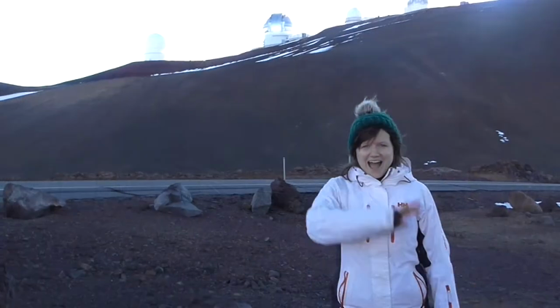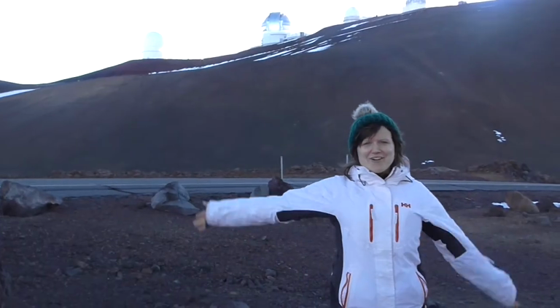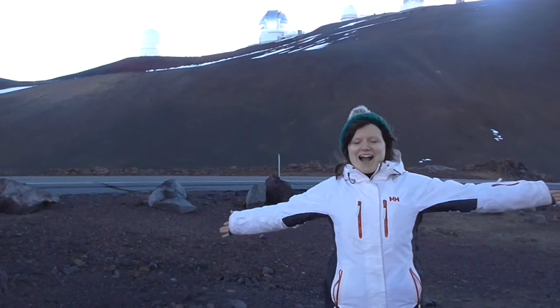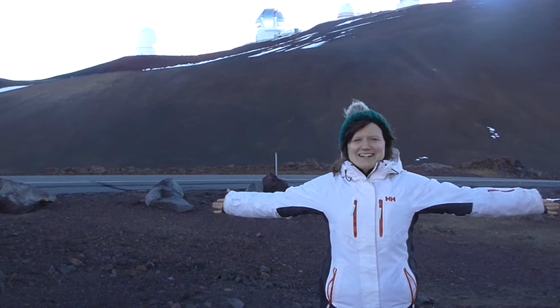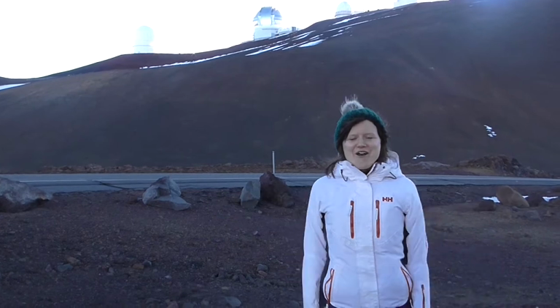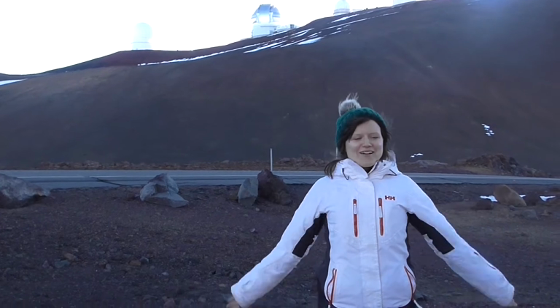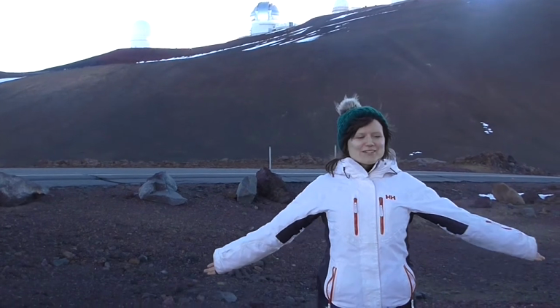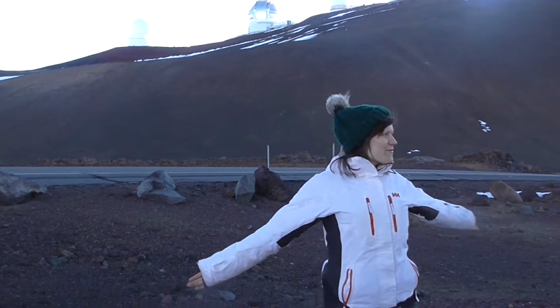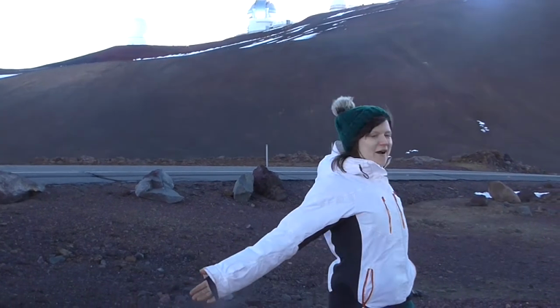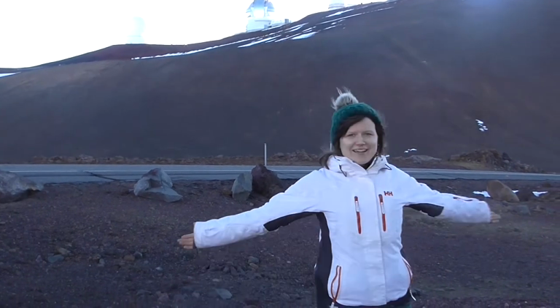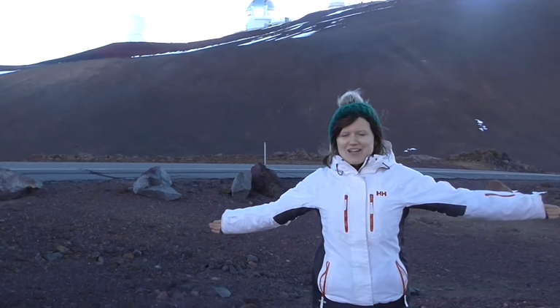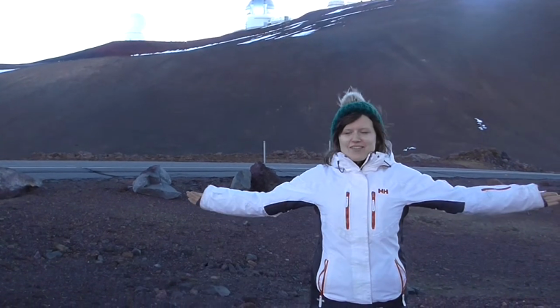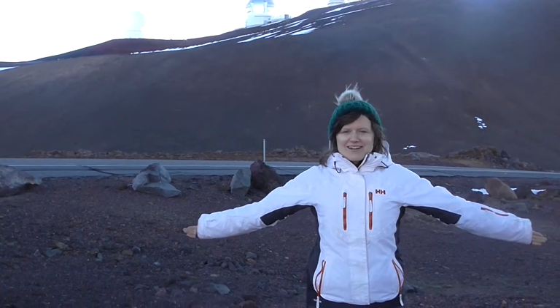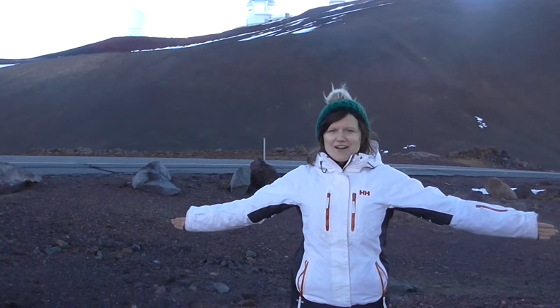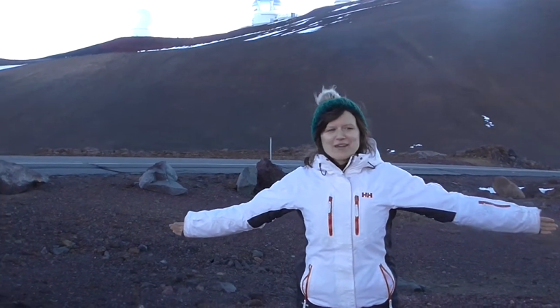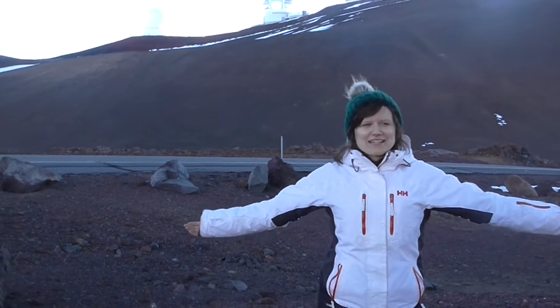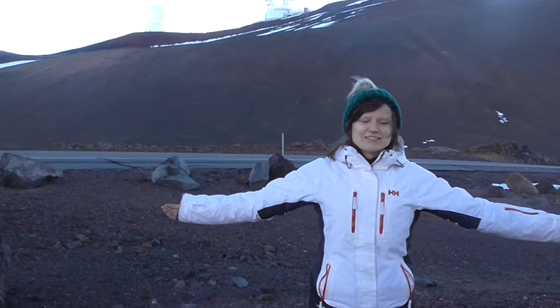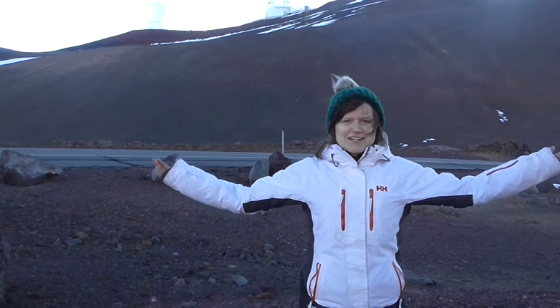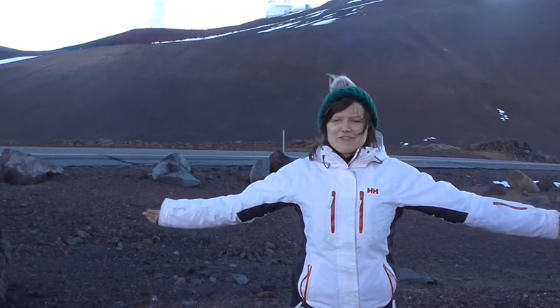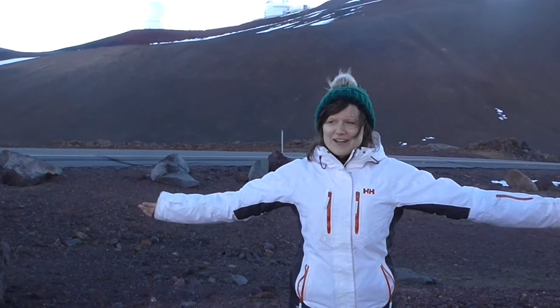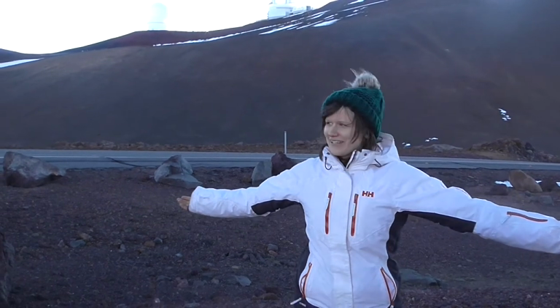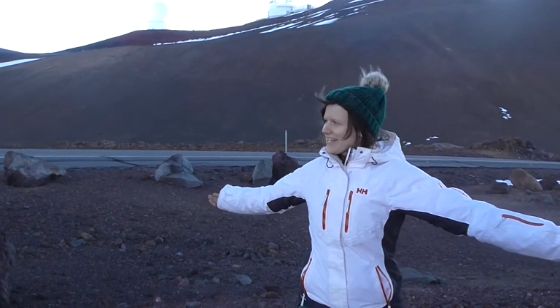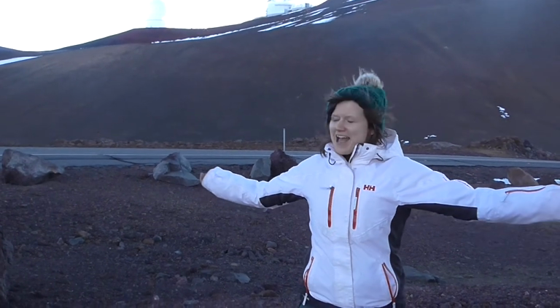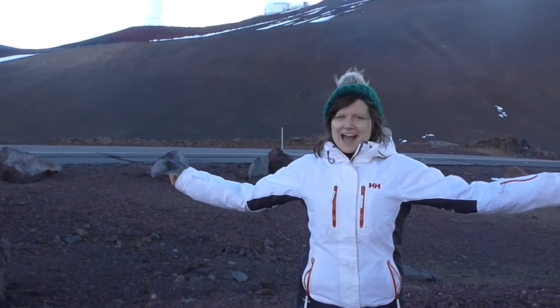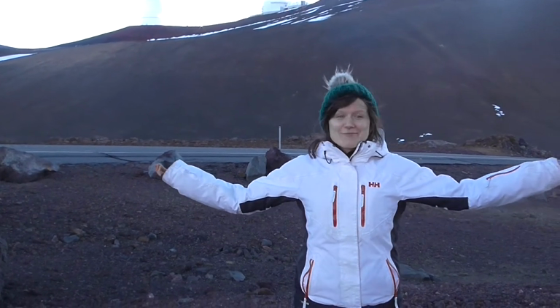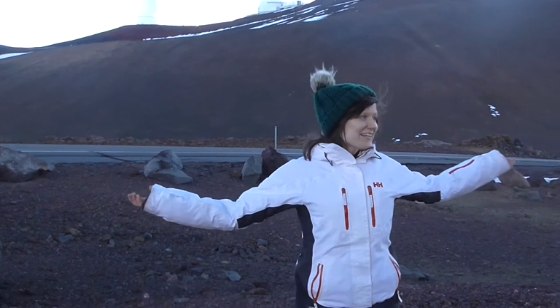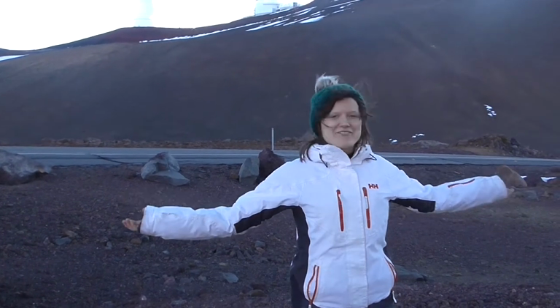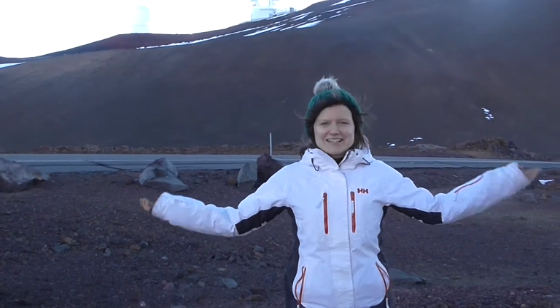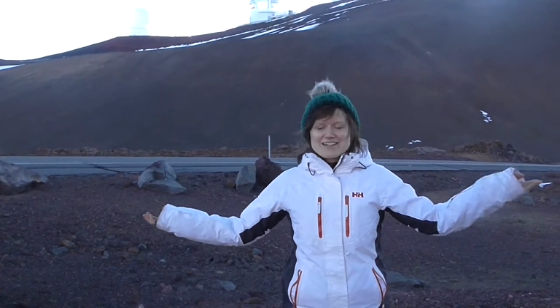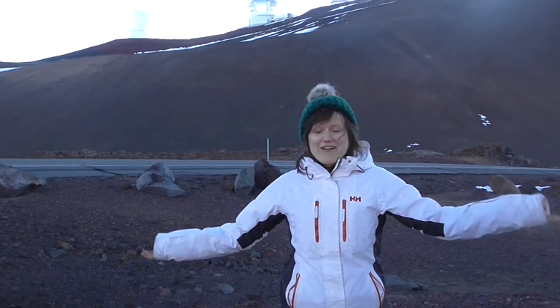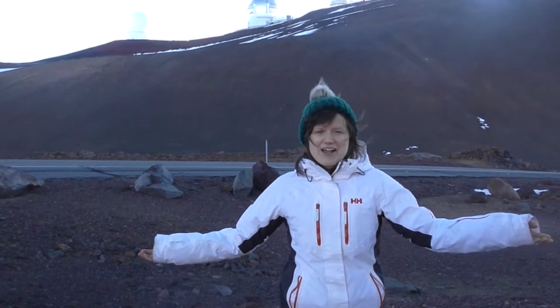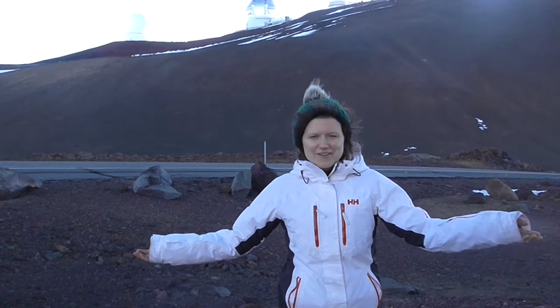Aloha! Welcome to the summit of Mauna Kea, 13,500 feet above sea level, just over 4,000 metres. It's just had sunrise, end of a very long night observing.